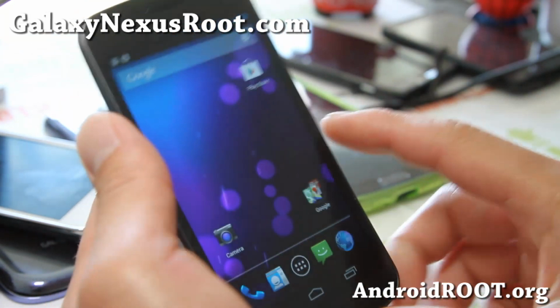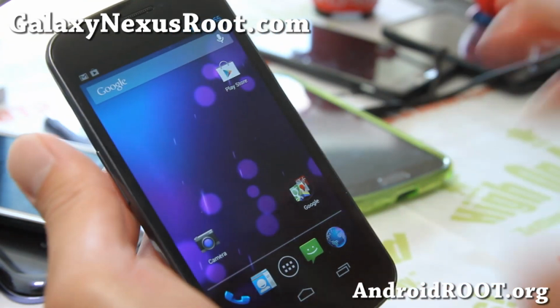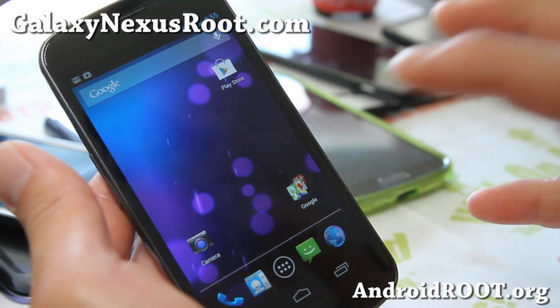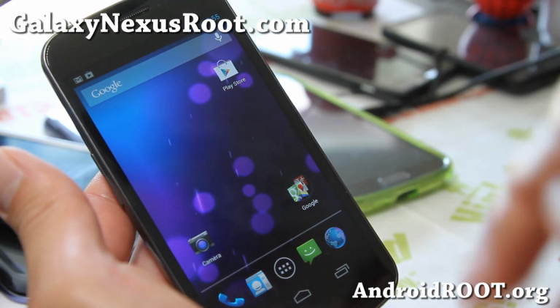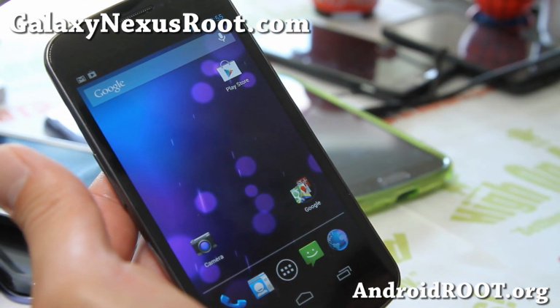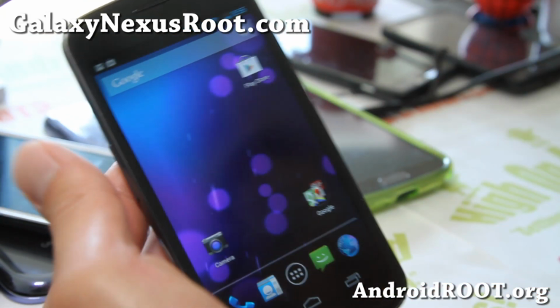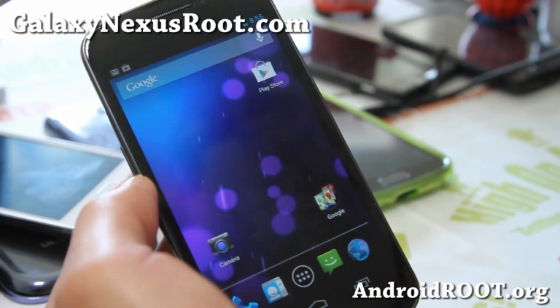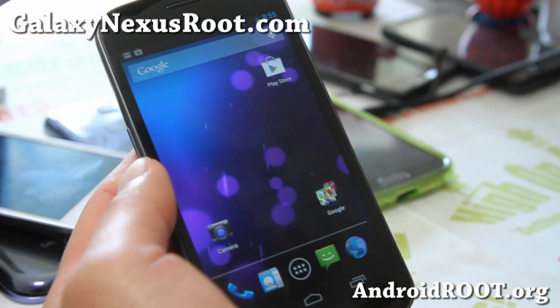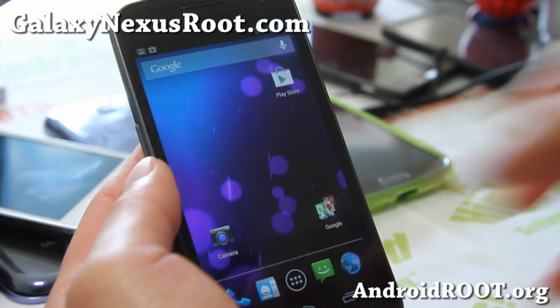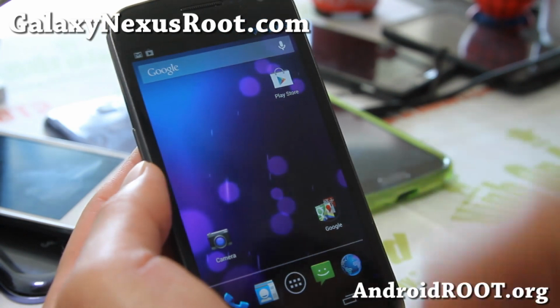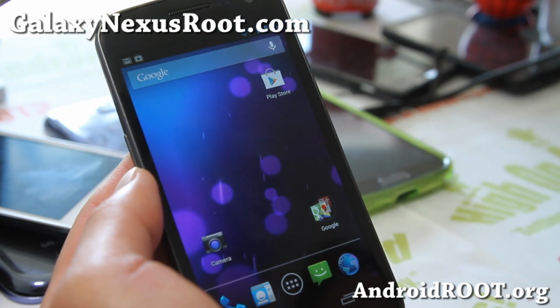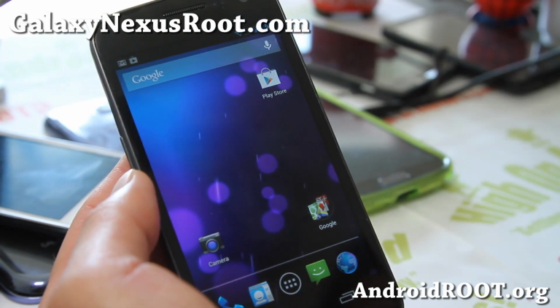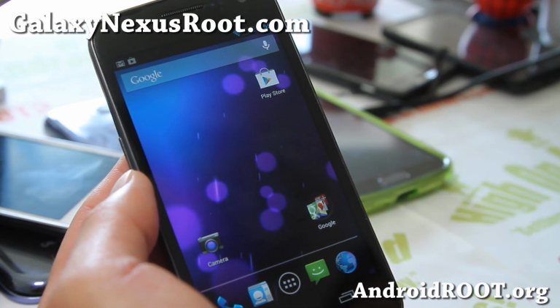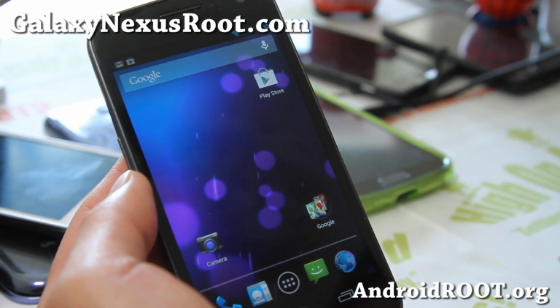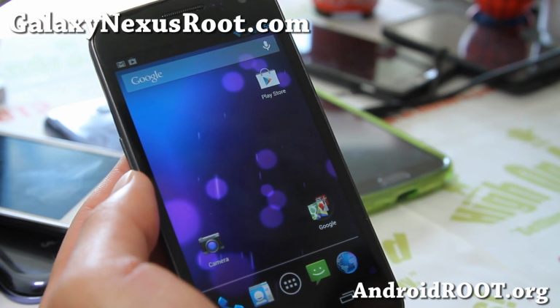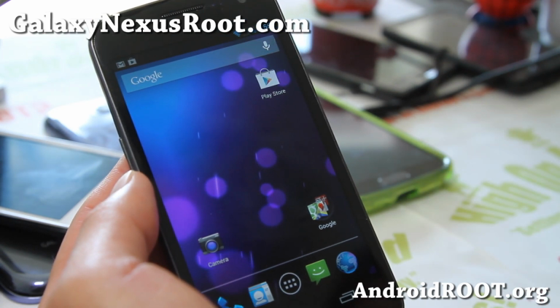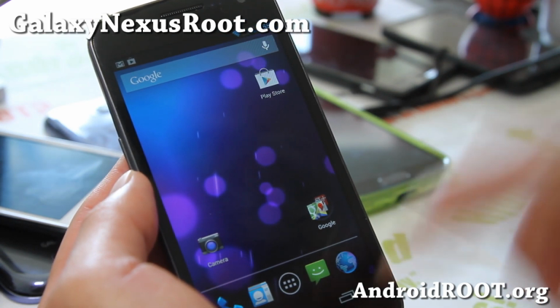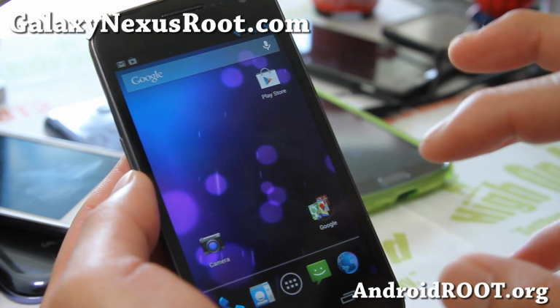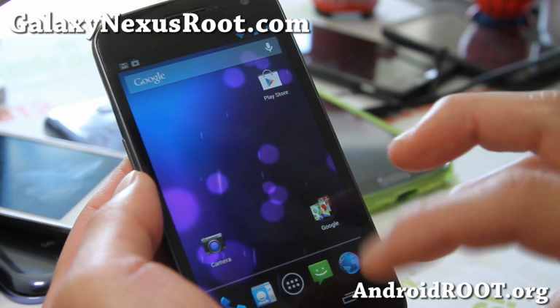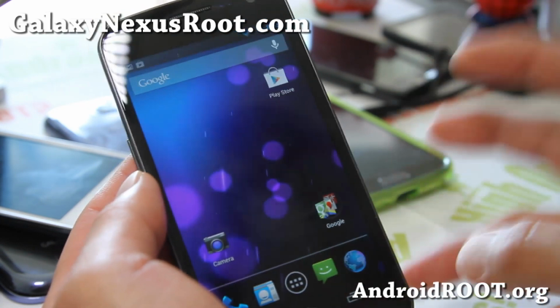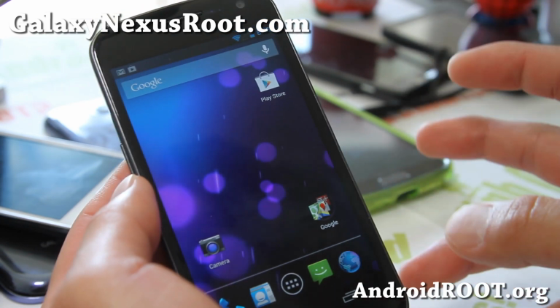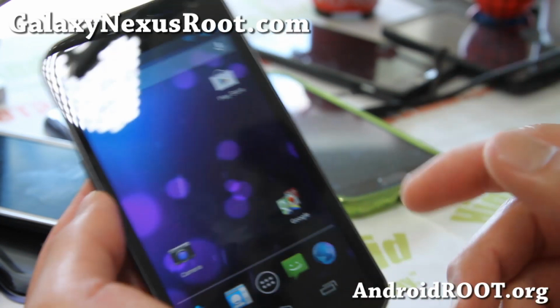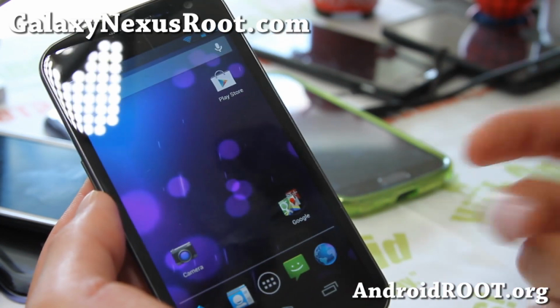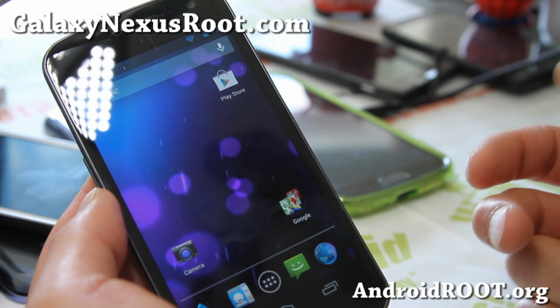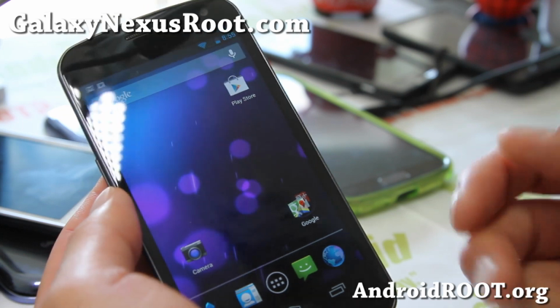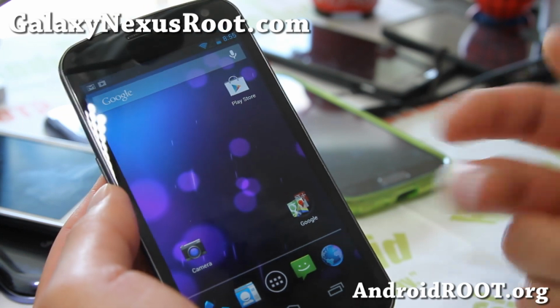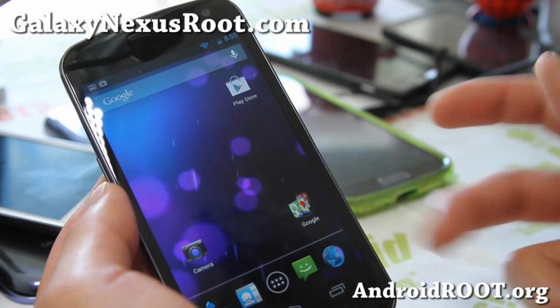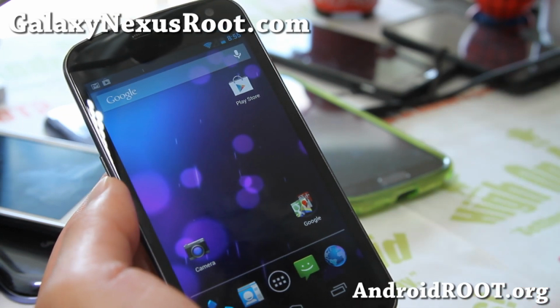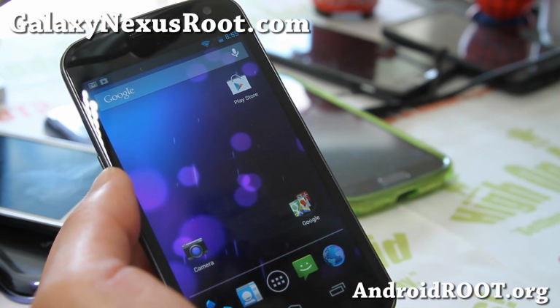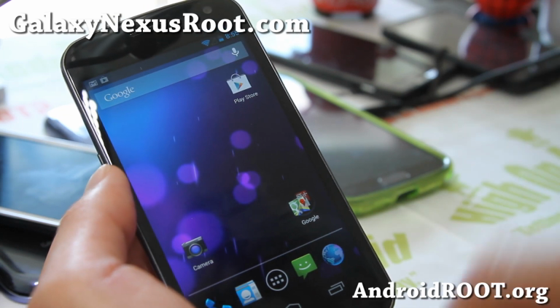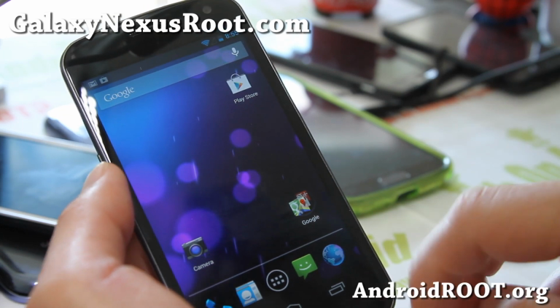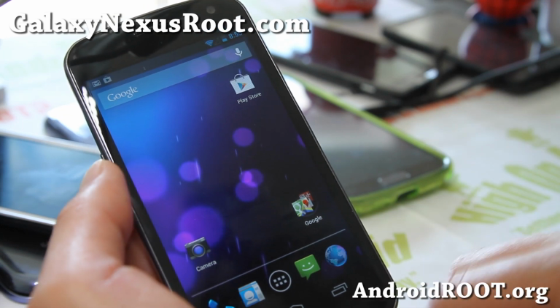Go ahead and check it out — it's now available for your GSM Galaxy Nexus. And also for Verizon, there's a ported version; it's not an official version, but it will still give you 4.2. I'll have links for that.